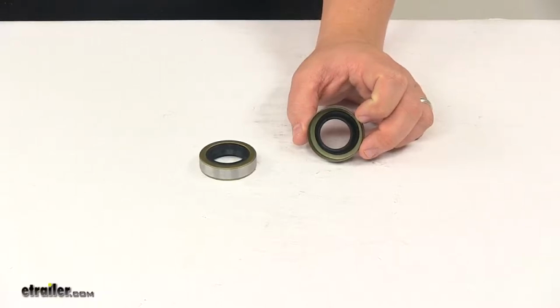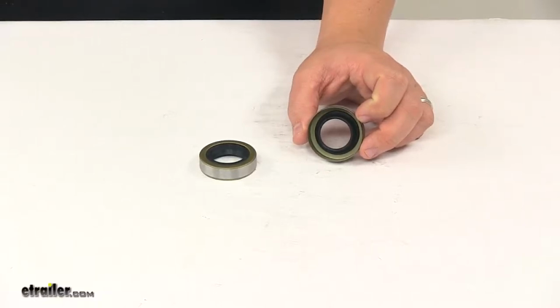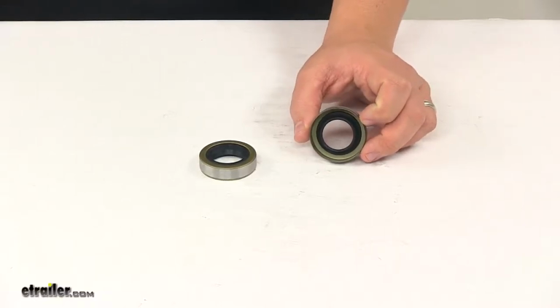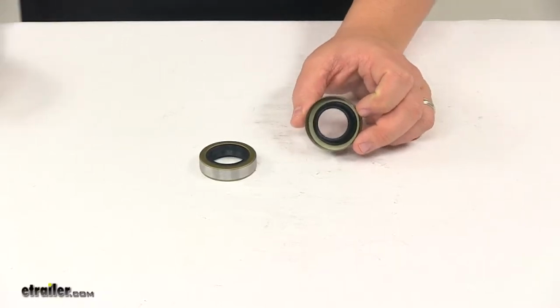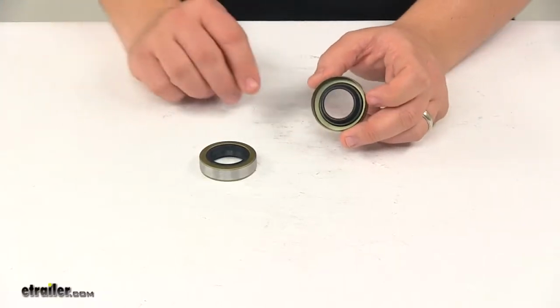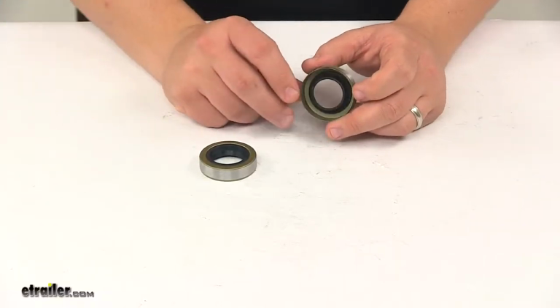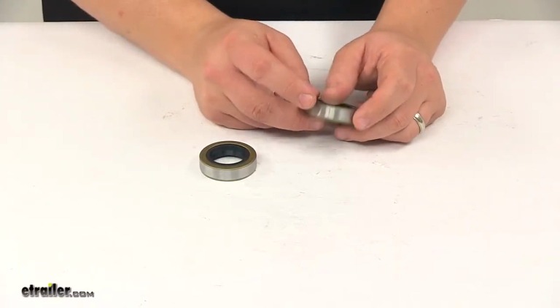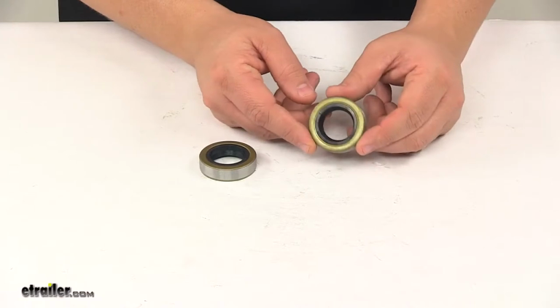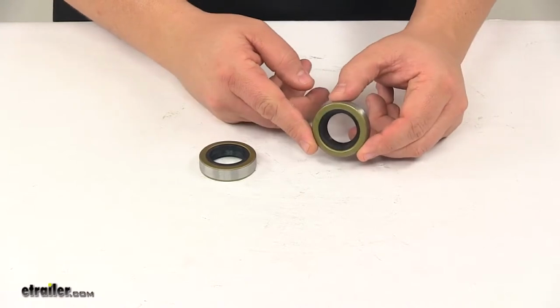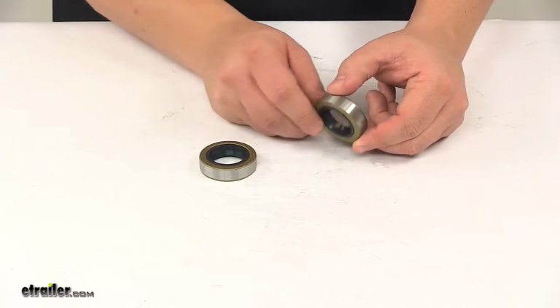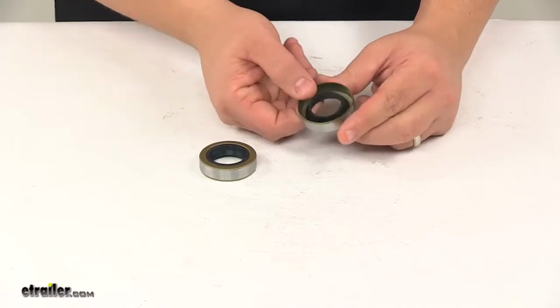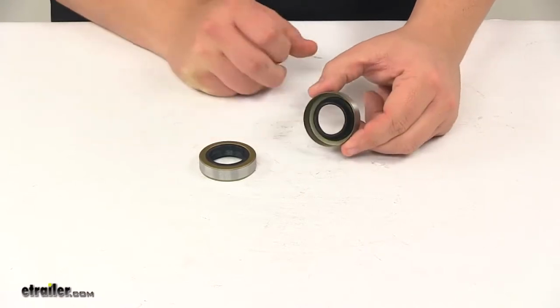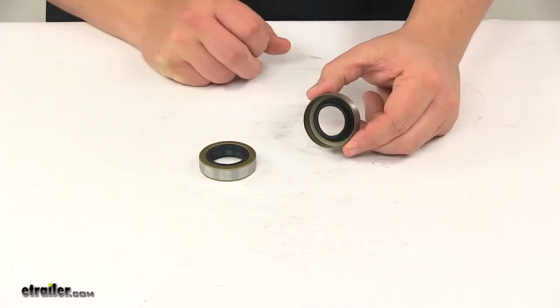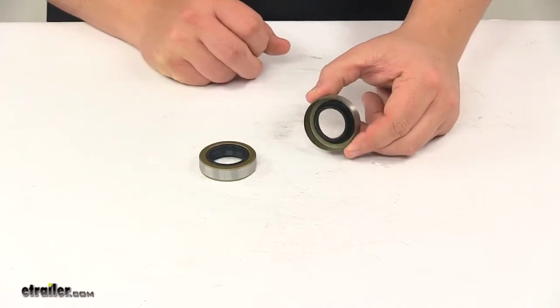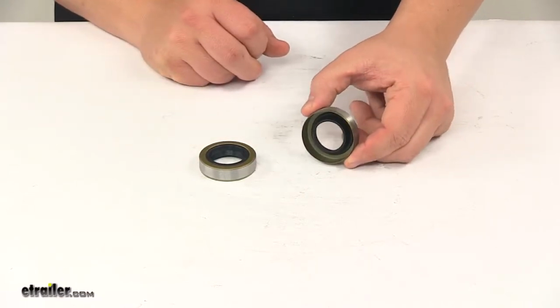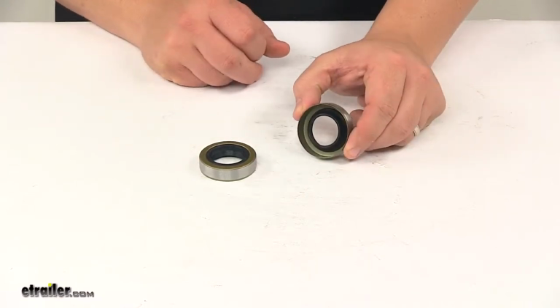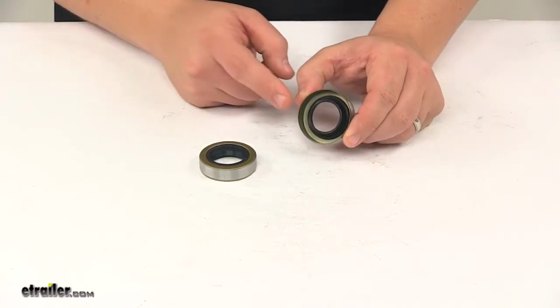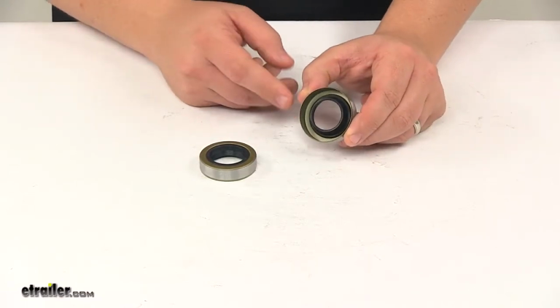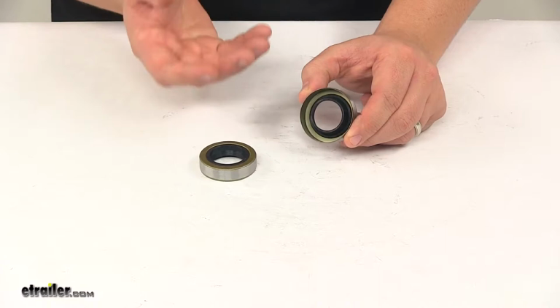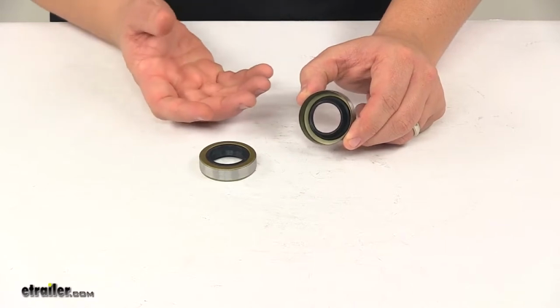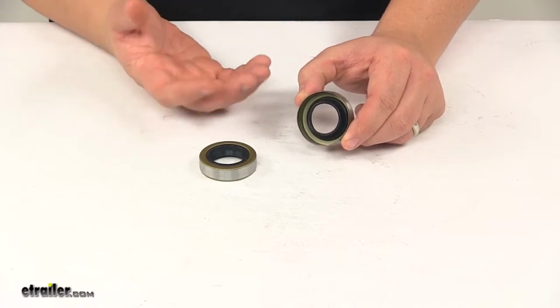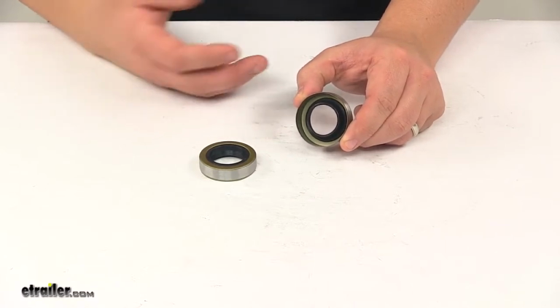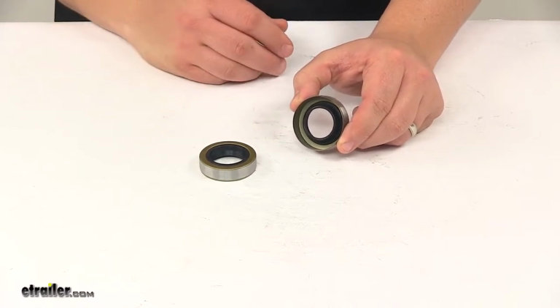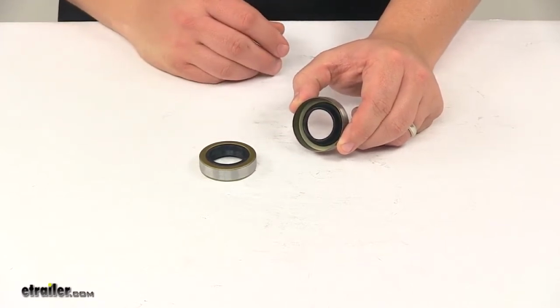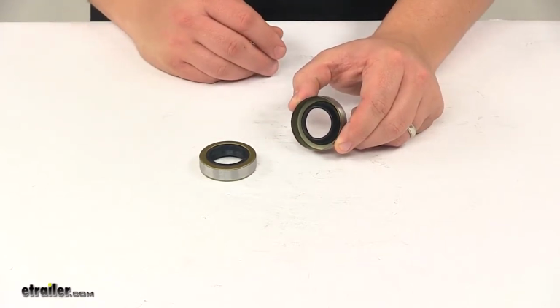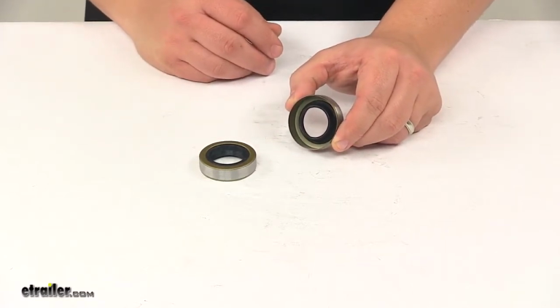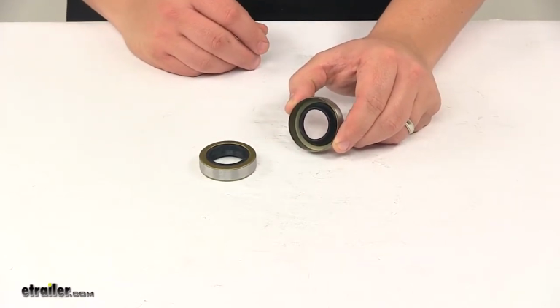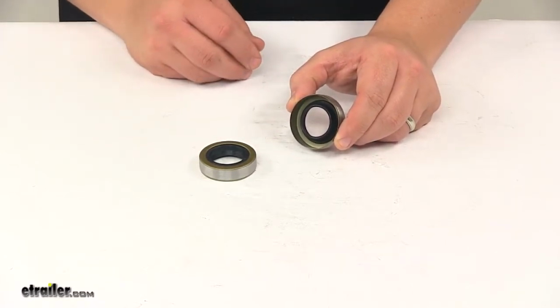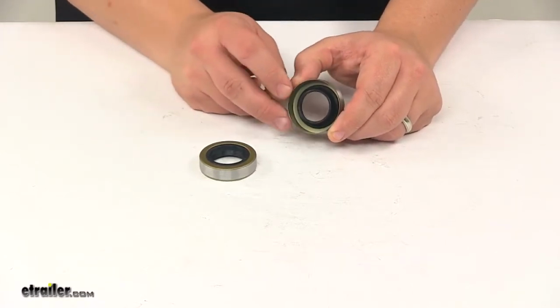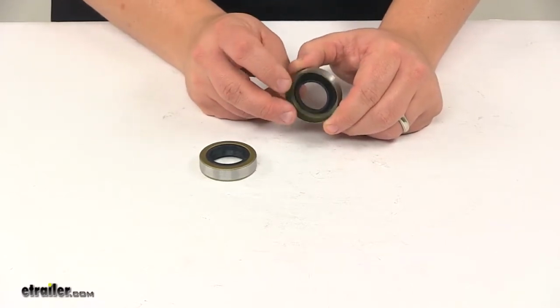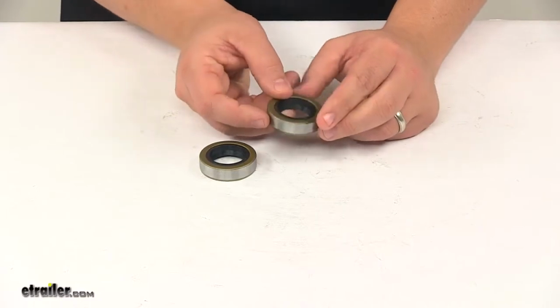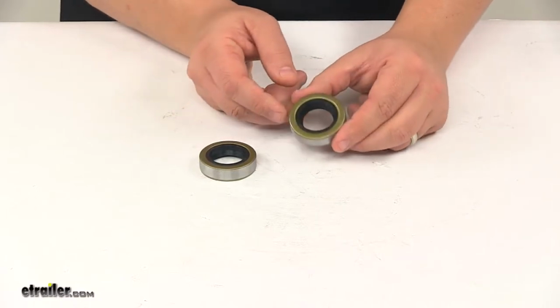Today we're taking a look at the C.E. Smith grease seals. The replacement grease seals fit a three-quarter inch straight spindle. They're designed to replace worn or damaged seals to help maintain optimal performance of the bearings.